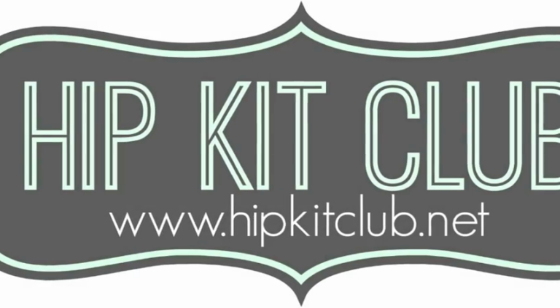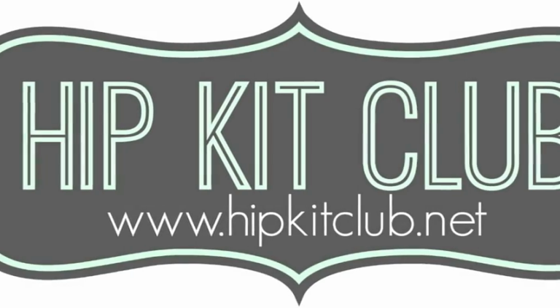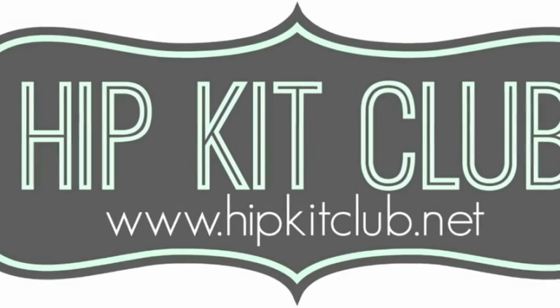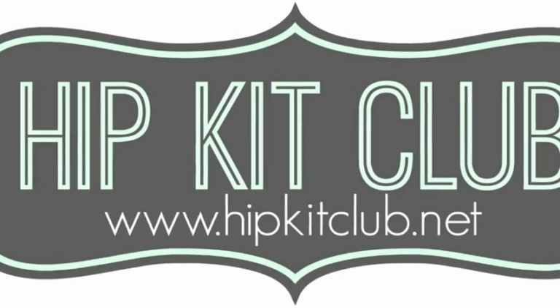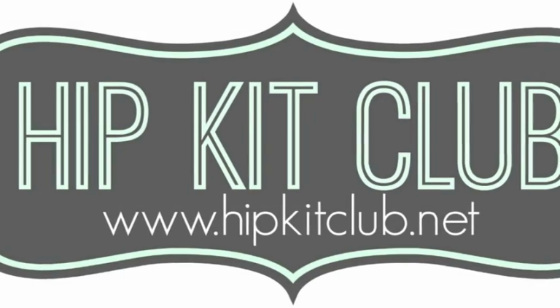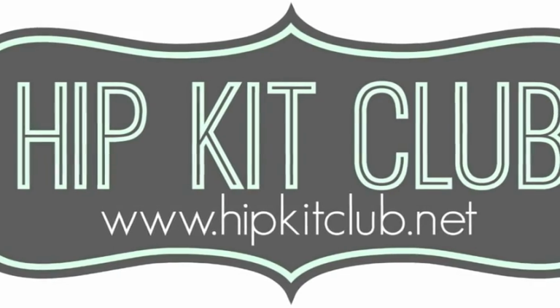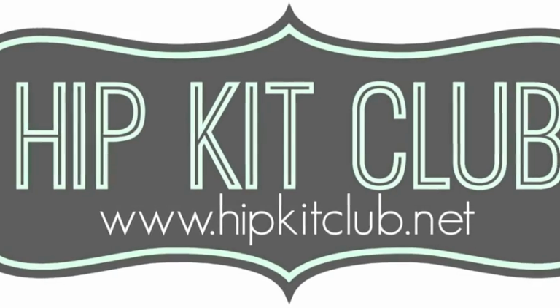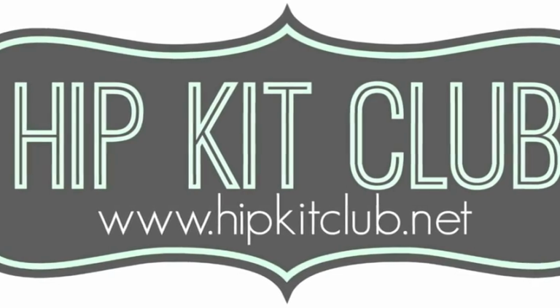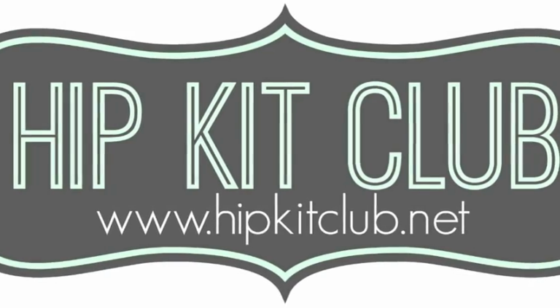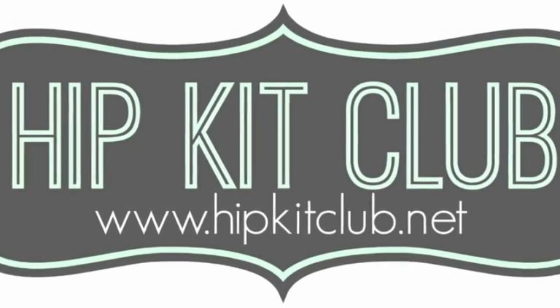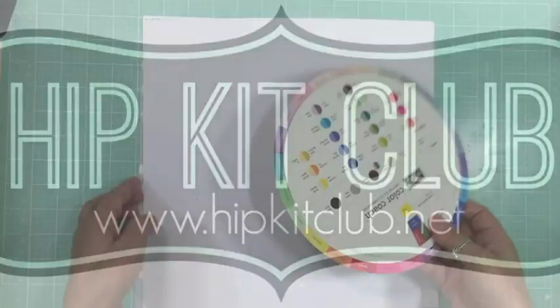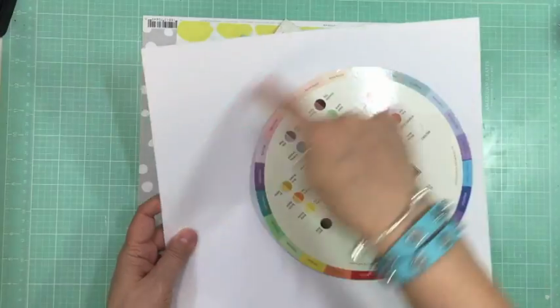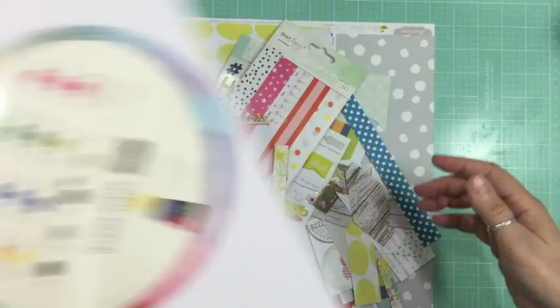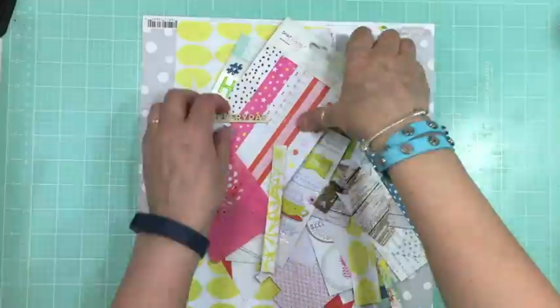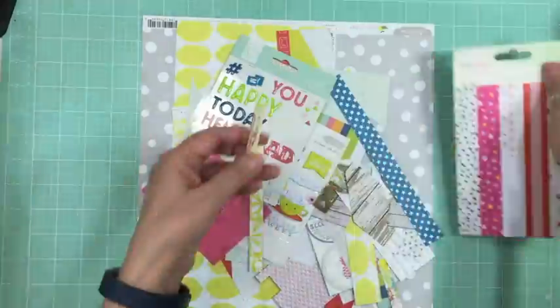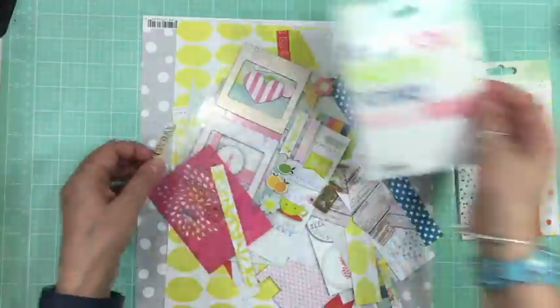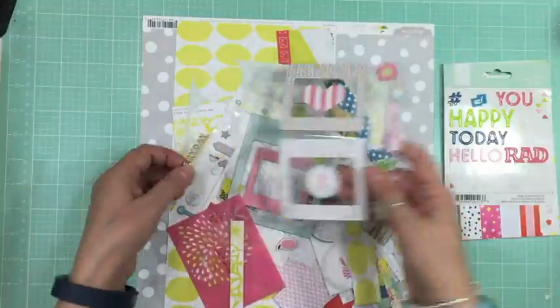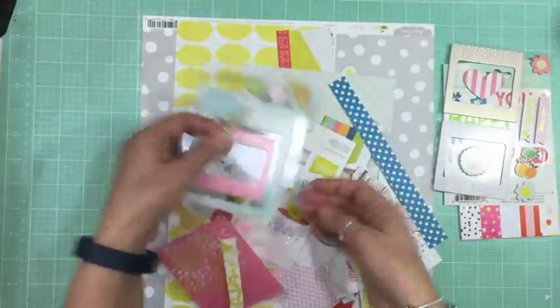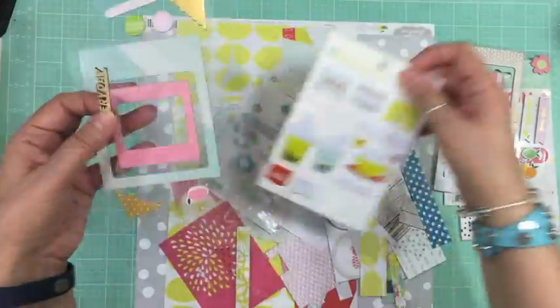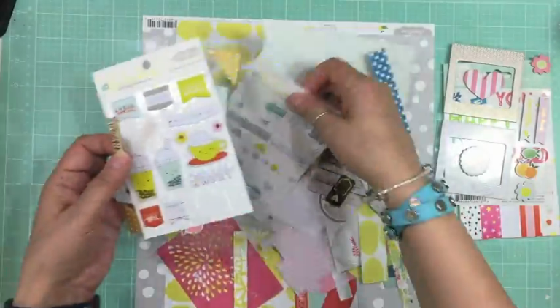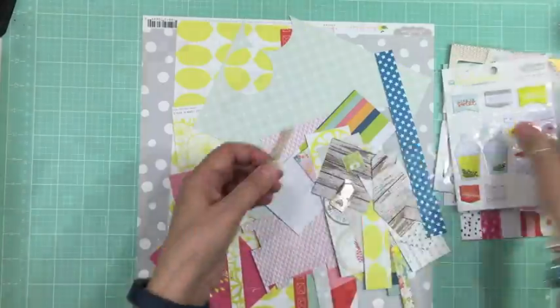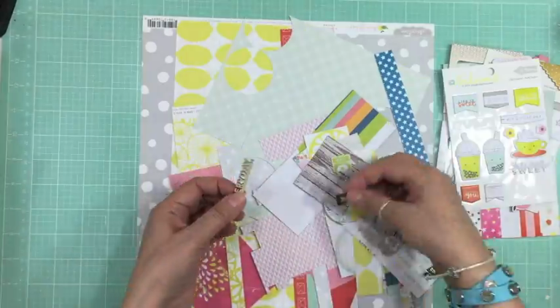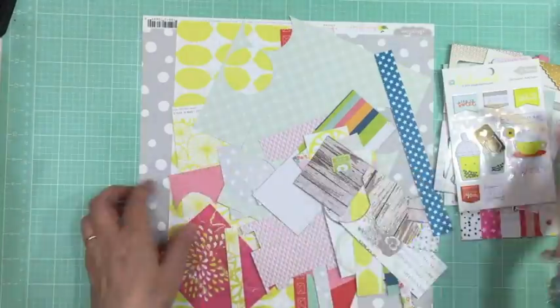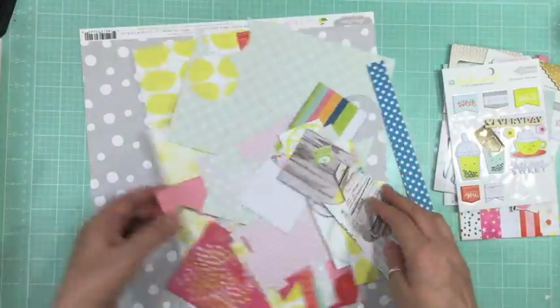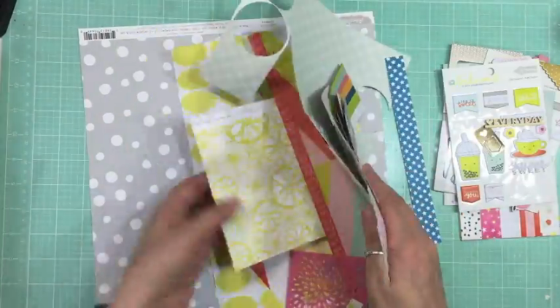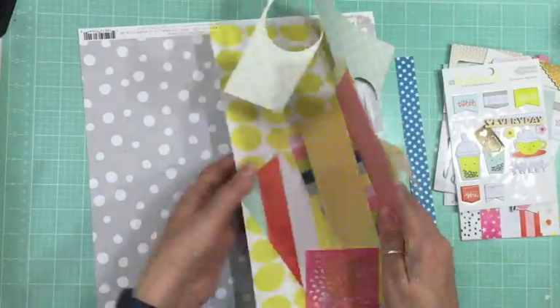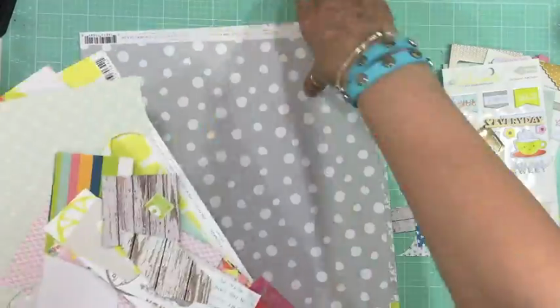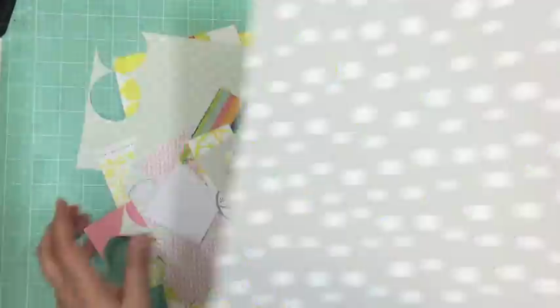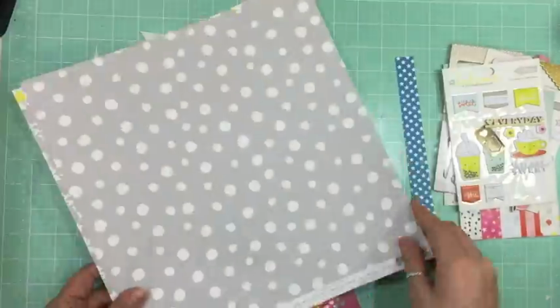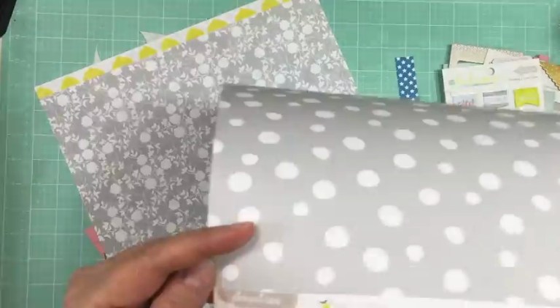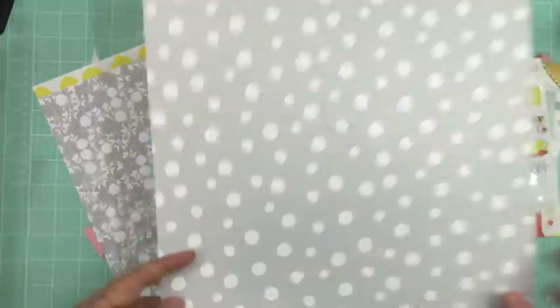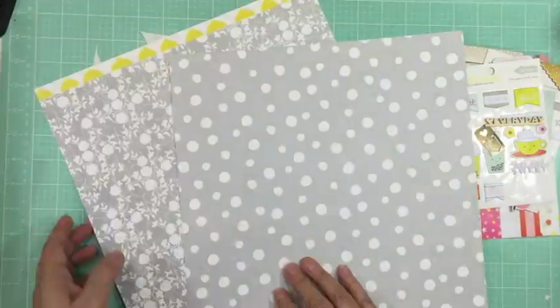Hi everyone, it's Nicole and I'm here with the ninth layout using the Mayhip kit. This one took me an hour and a half to make, and as you can tell there are tons of scraps.